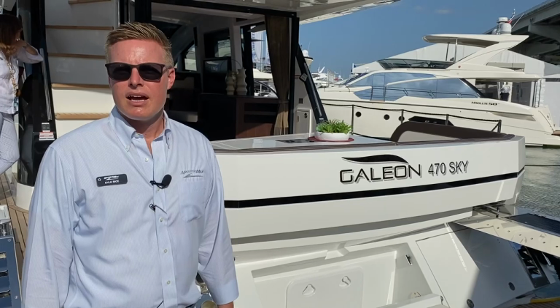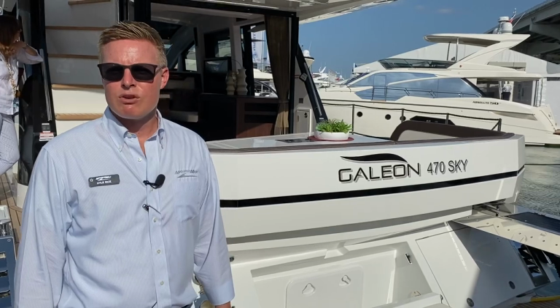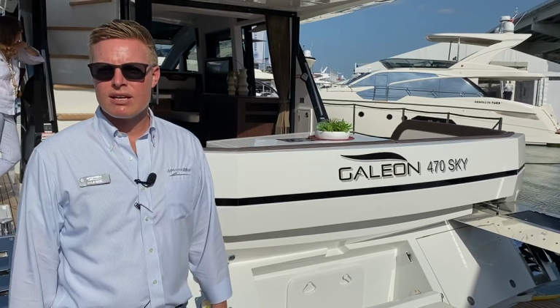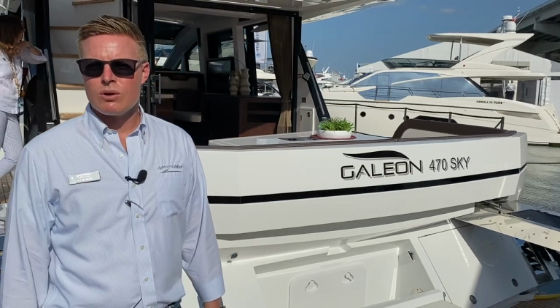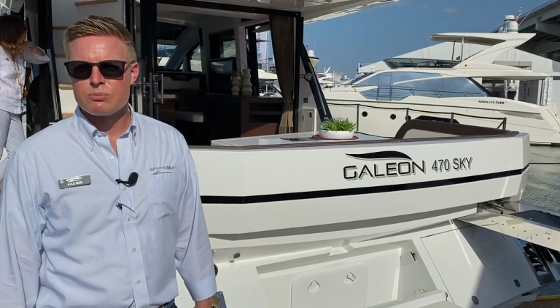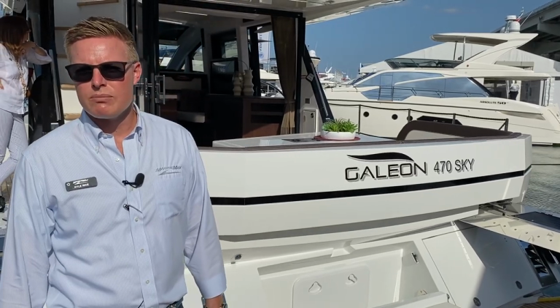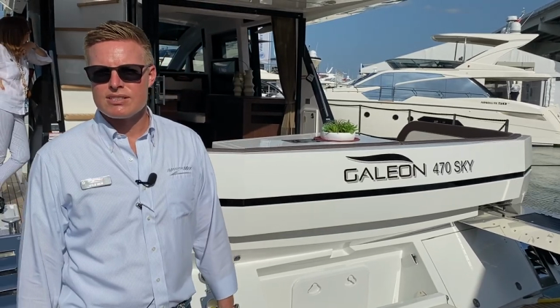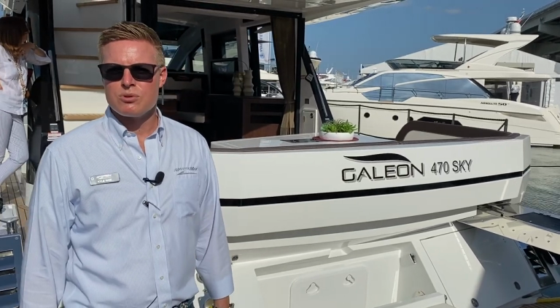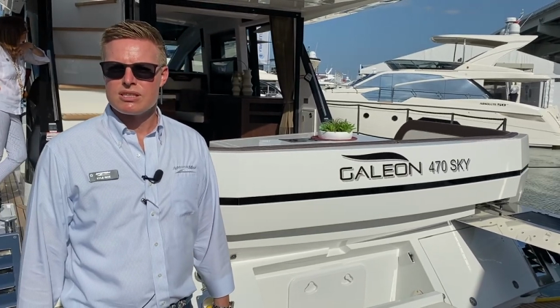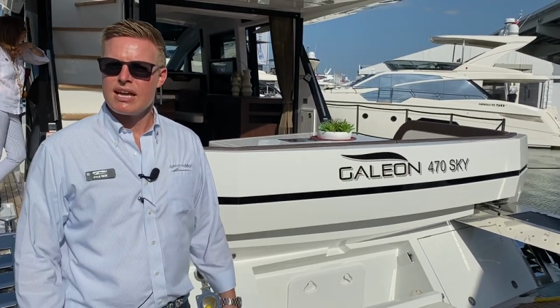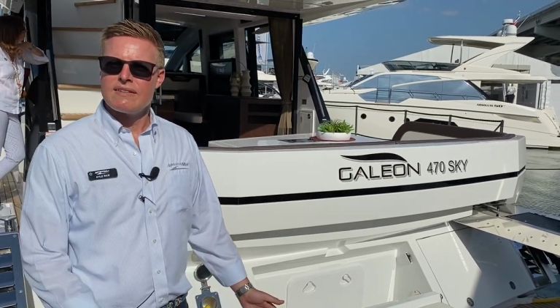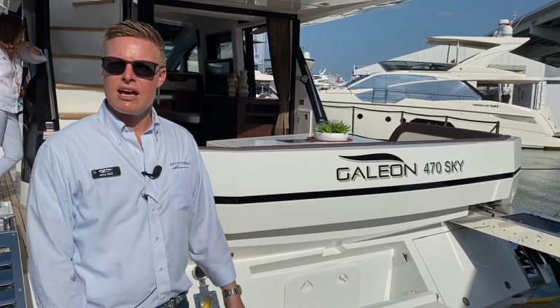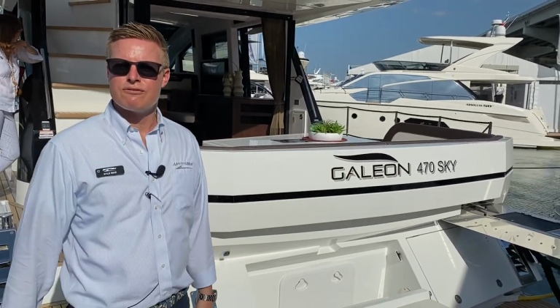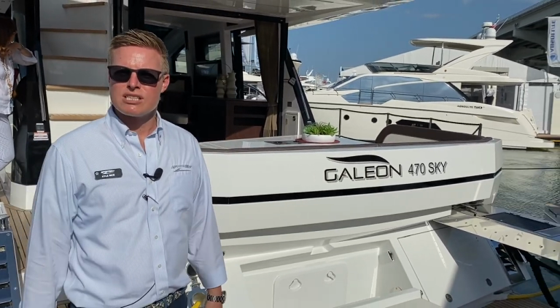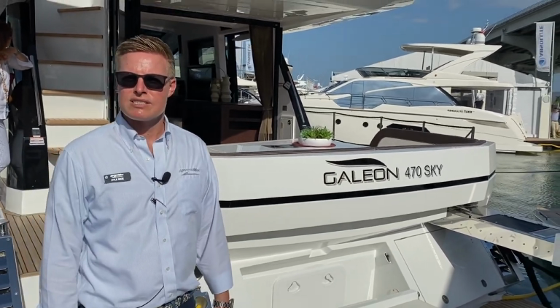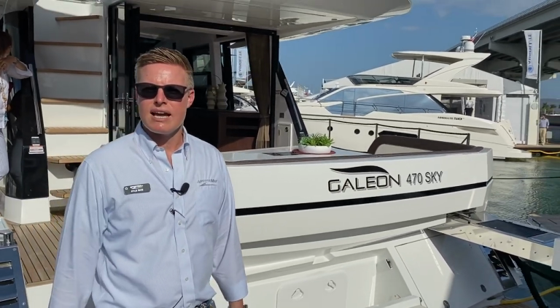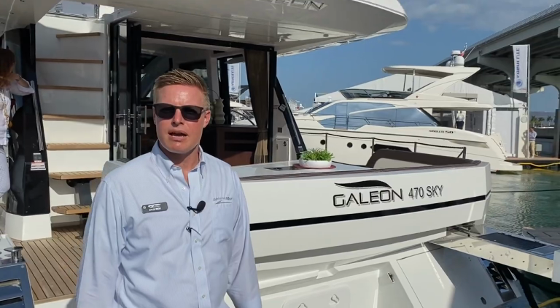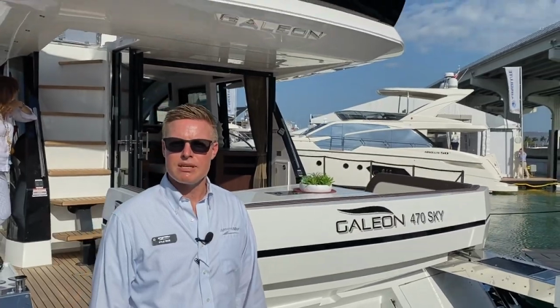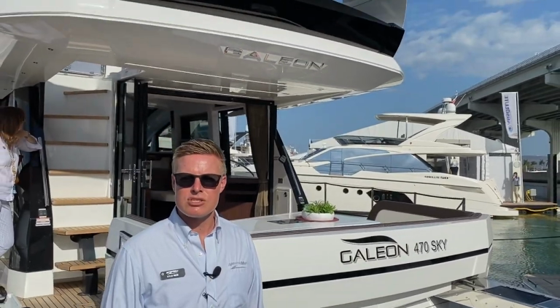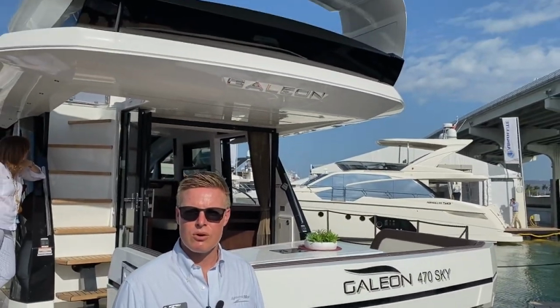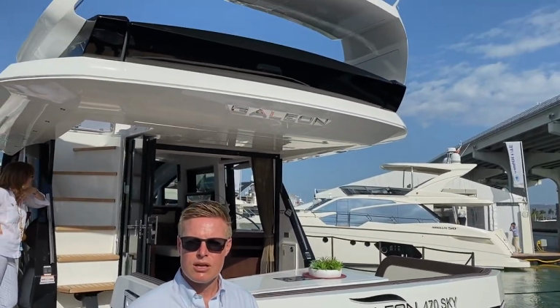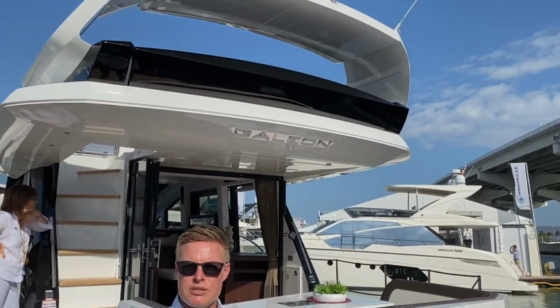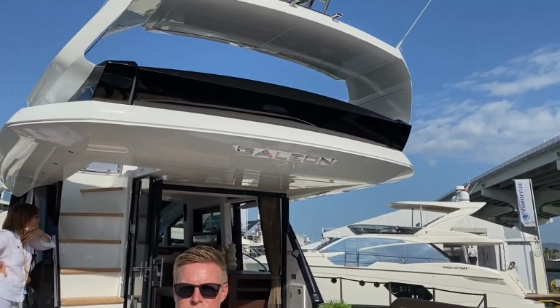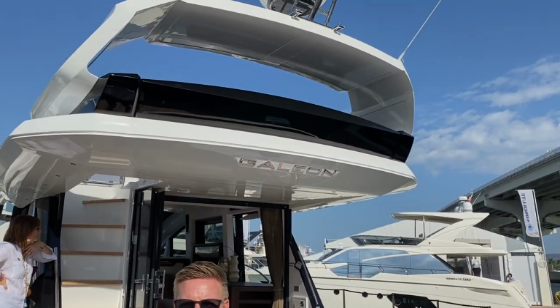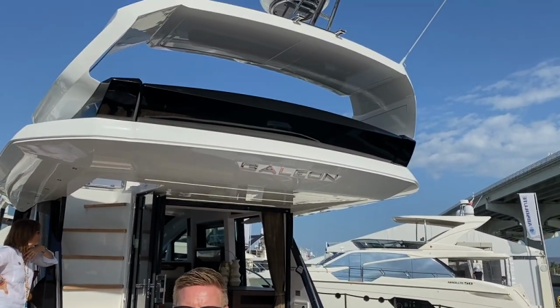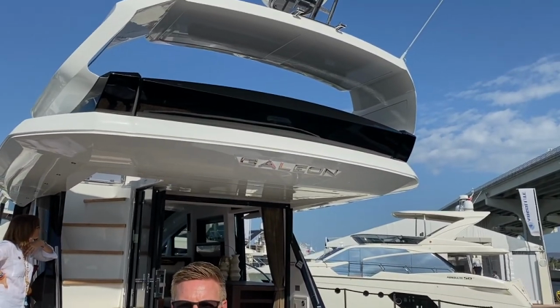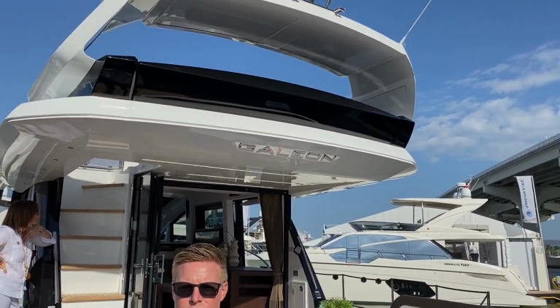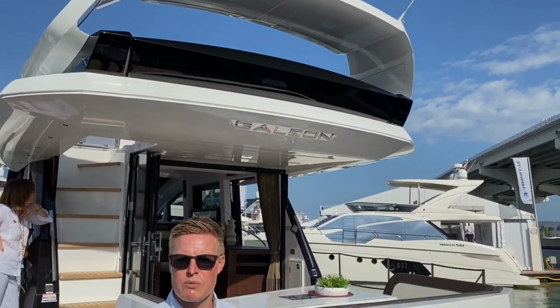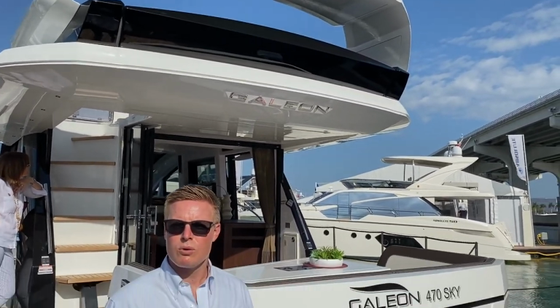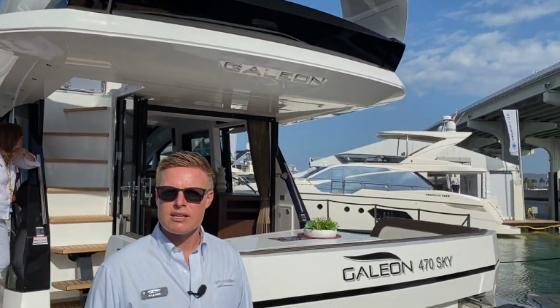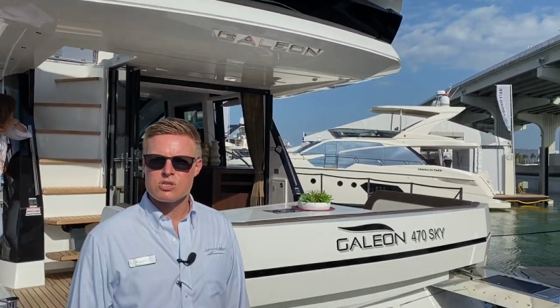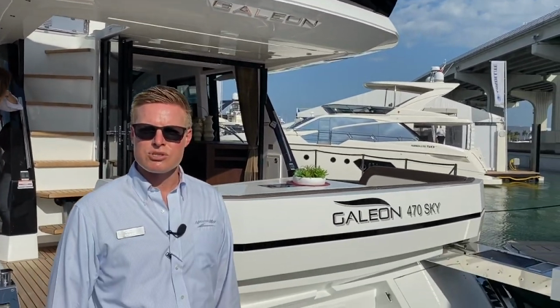Hi everyone, Kyle Rice from MarineMax Naples, standing on the Galleon 470 Sky at the Miami Yacht Show. I'm just going to show you some of the key features of this boat and what make it so special.